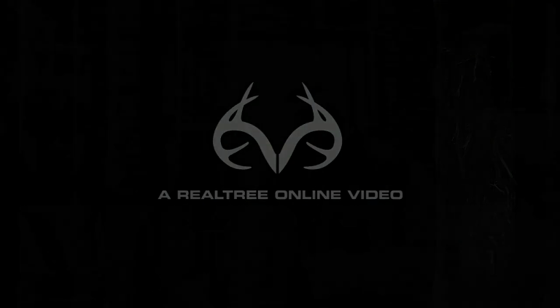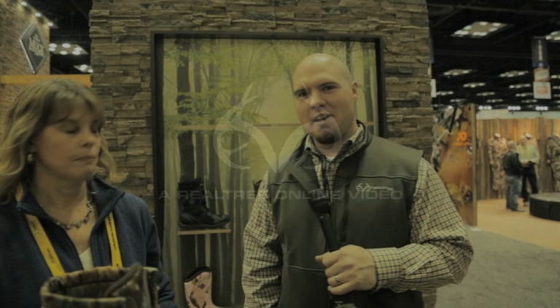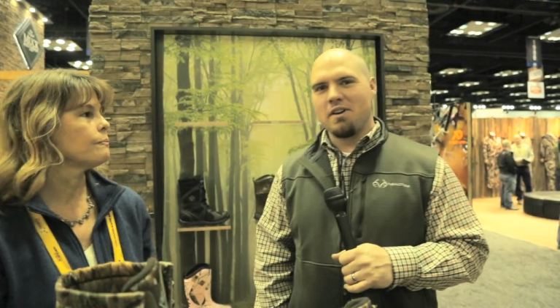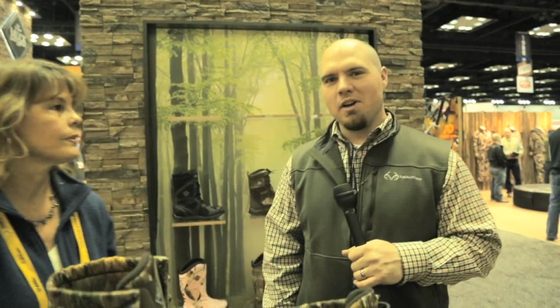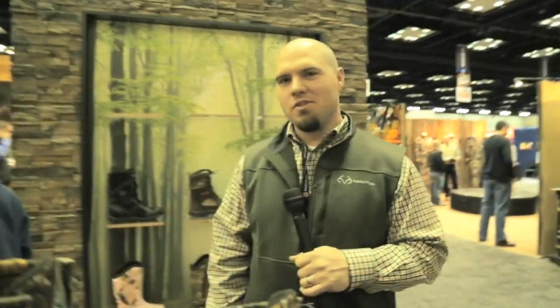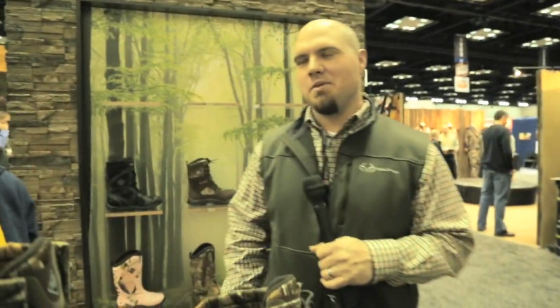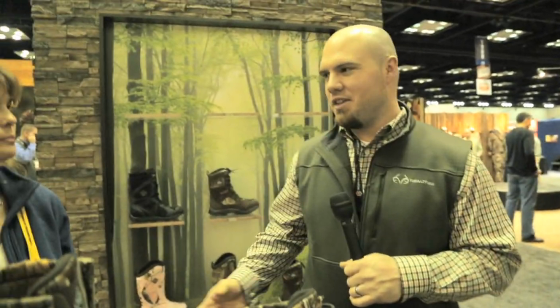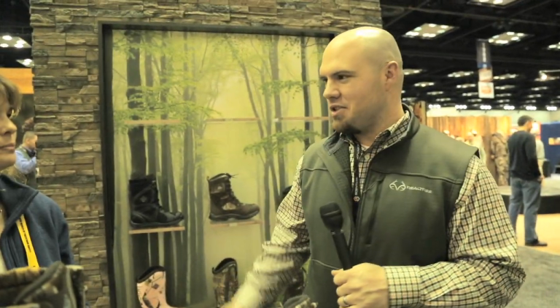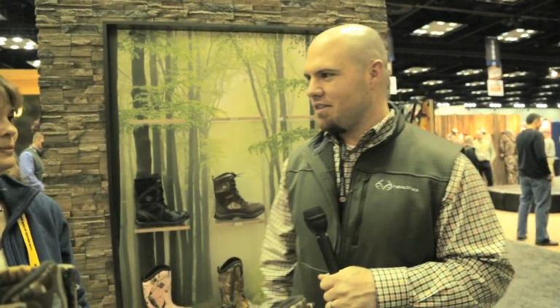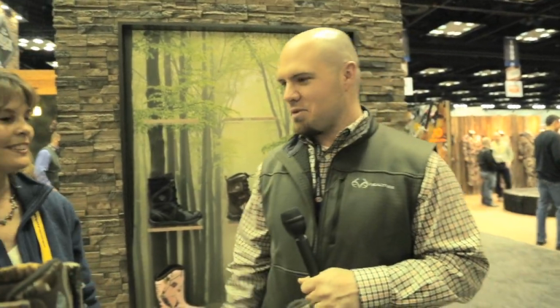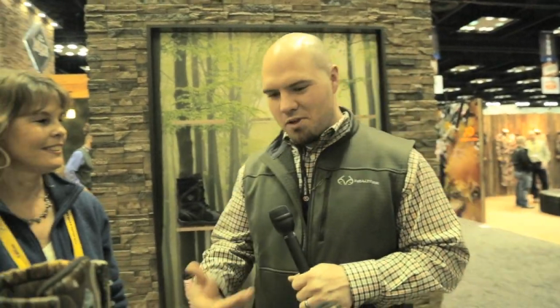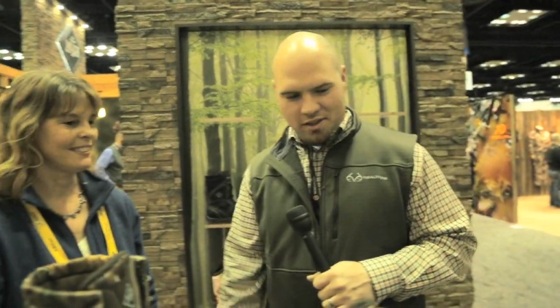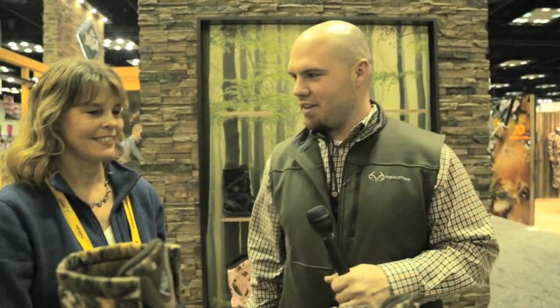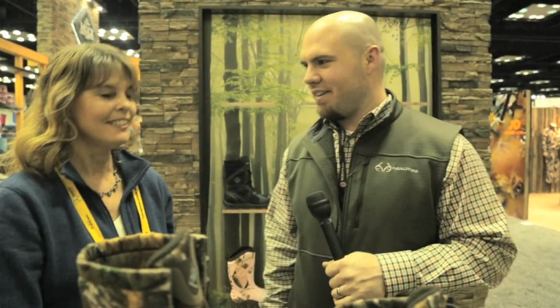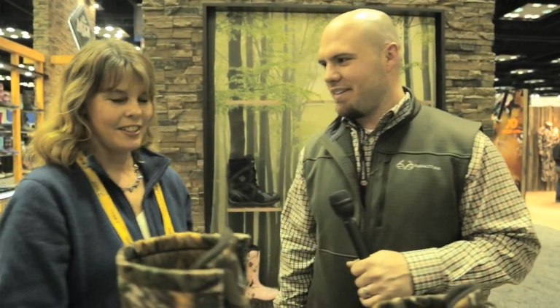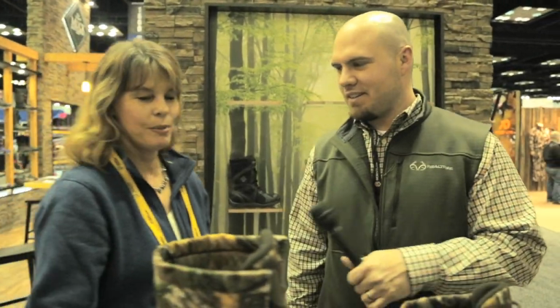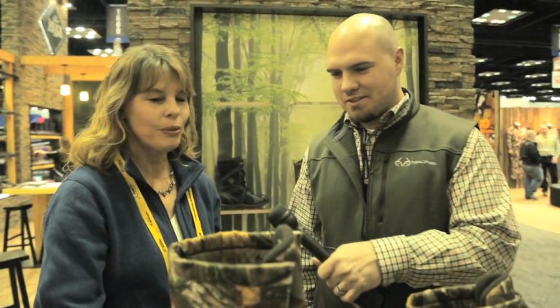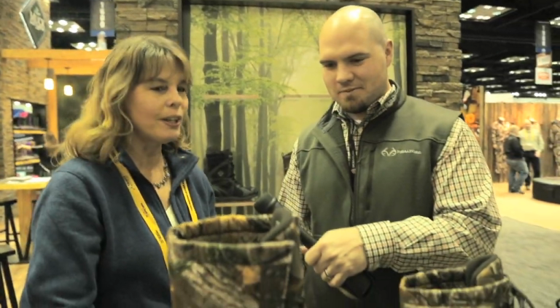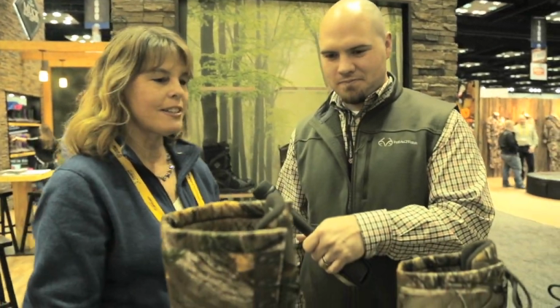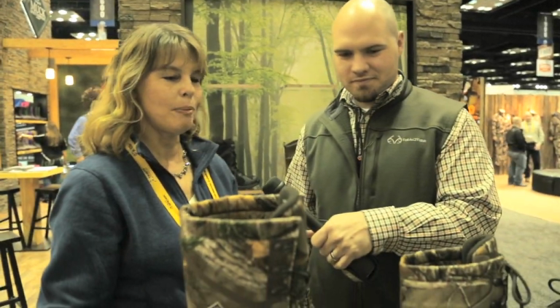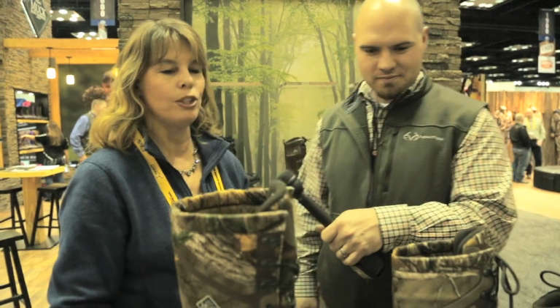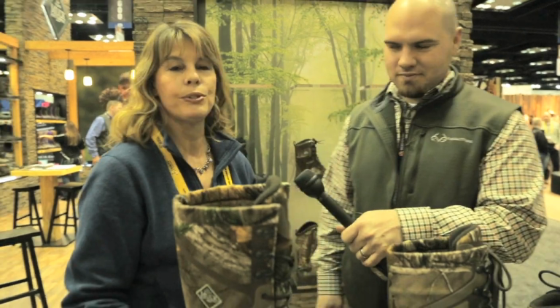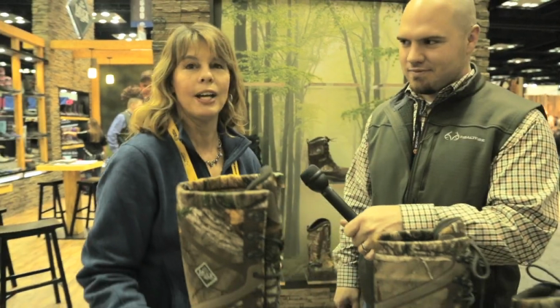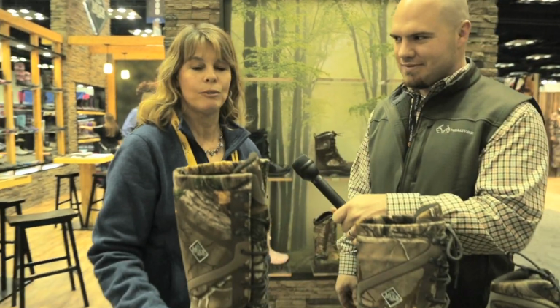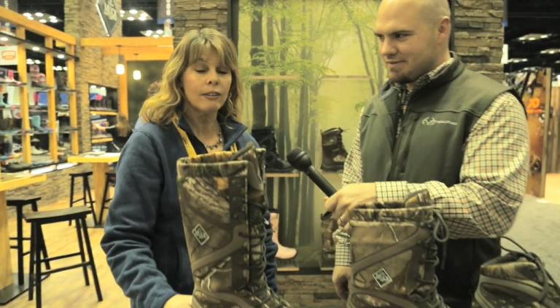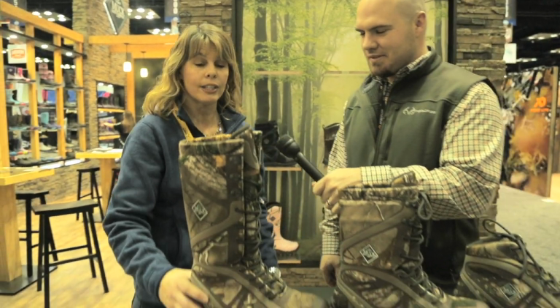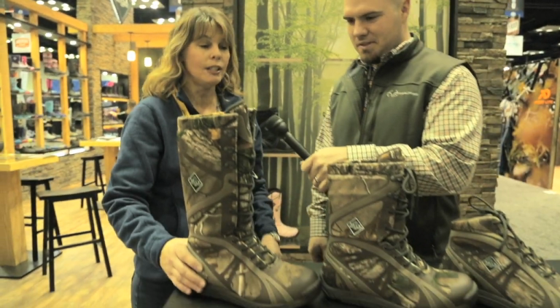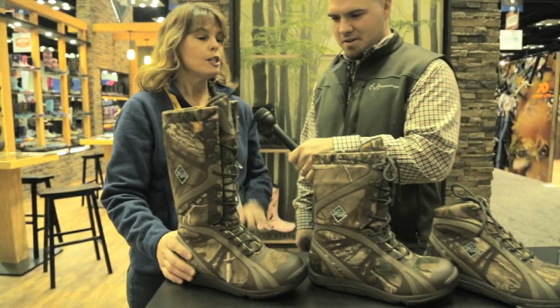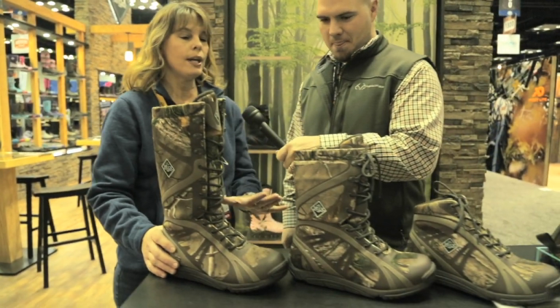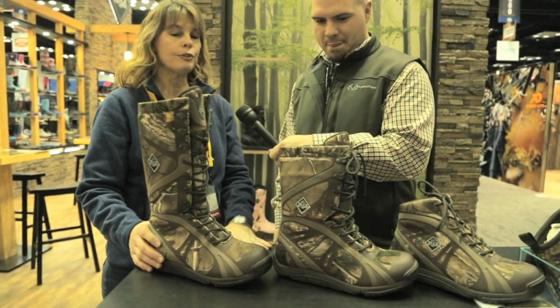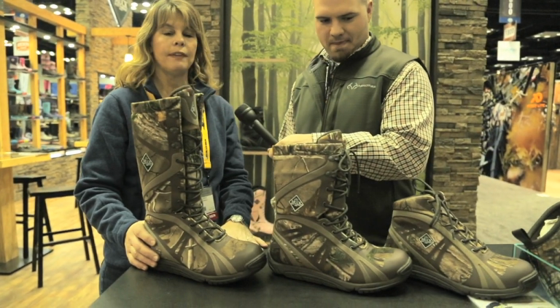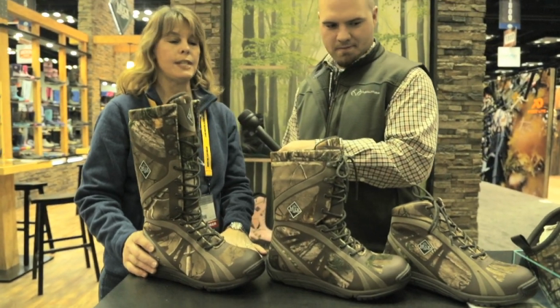All right, here we are at the Muck Boot Company with Jen. You've got some new boots here. Yes, we do. We're really excited about the new Pursuit Shadow Collection. It's brand new for fall 2015.